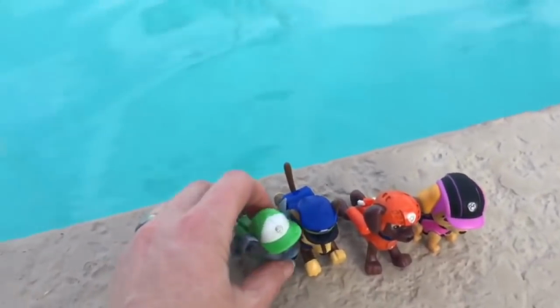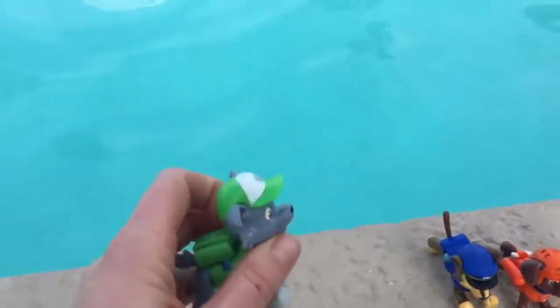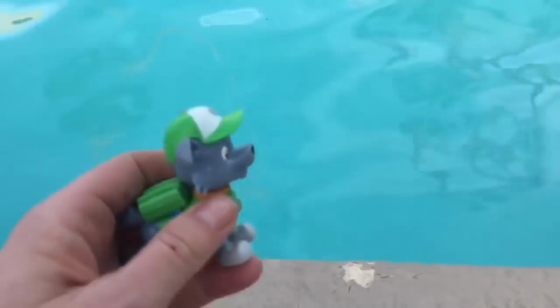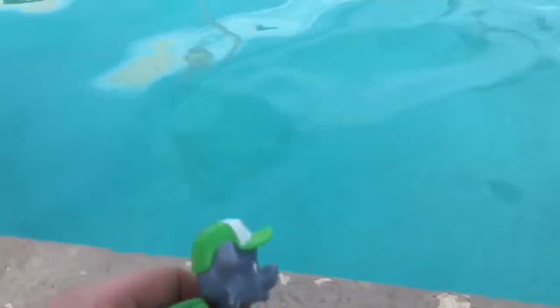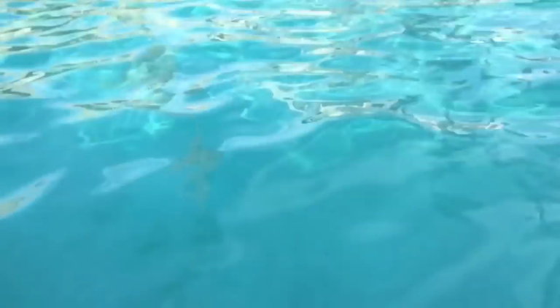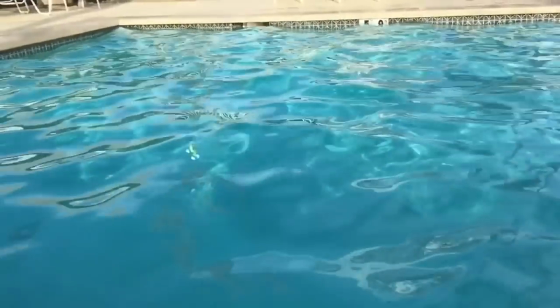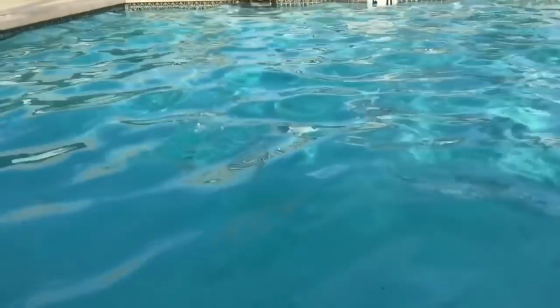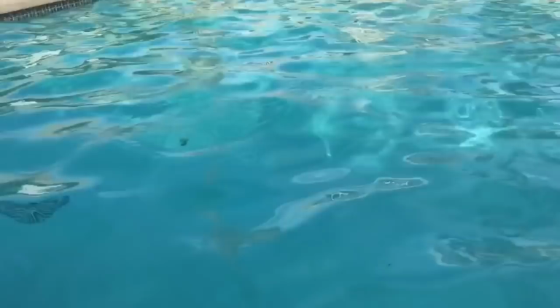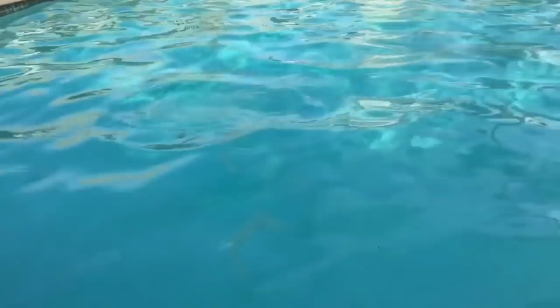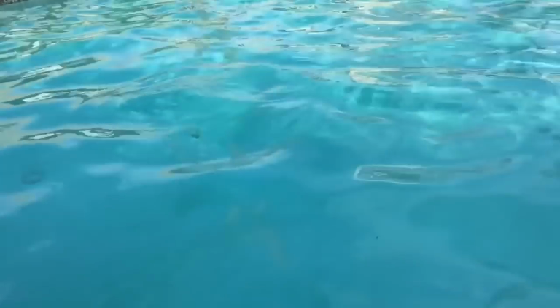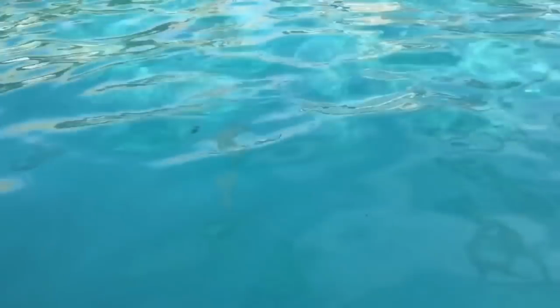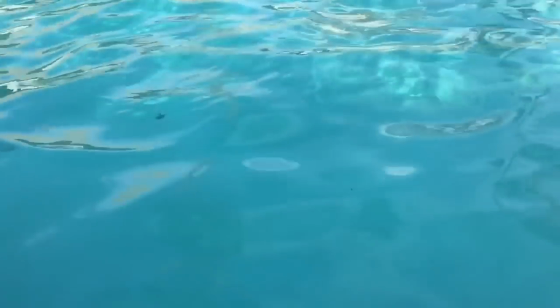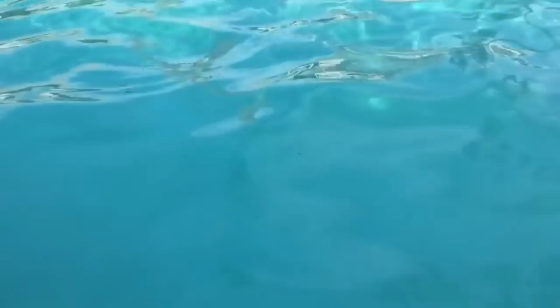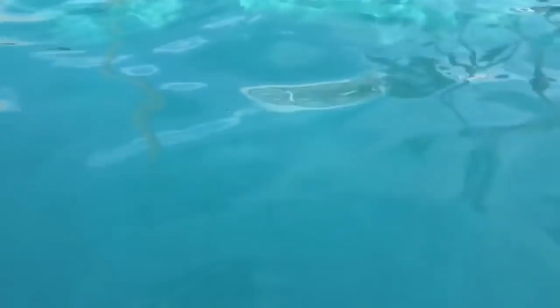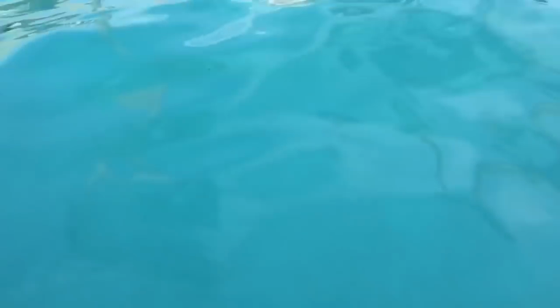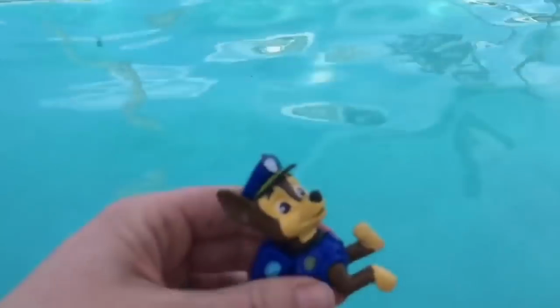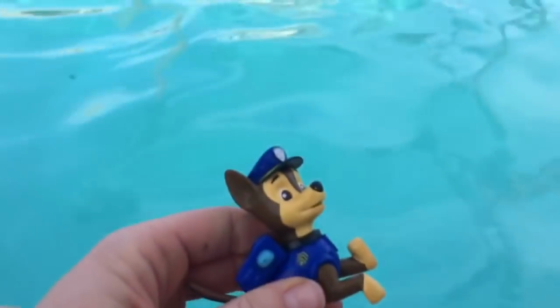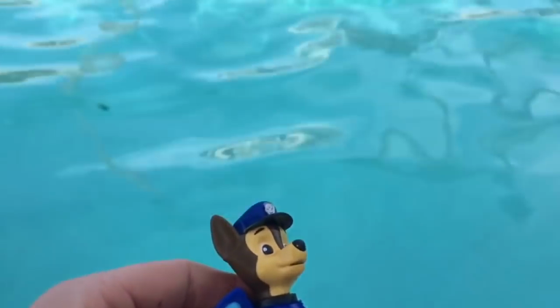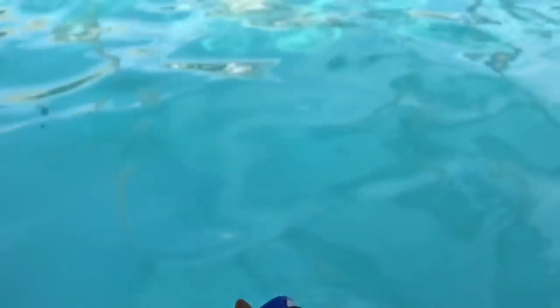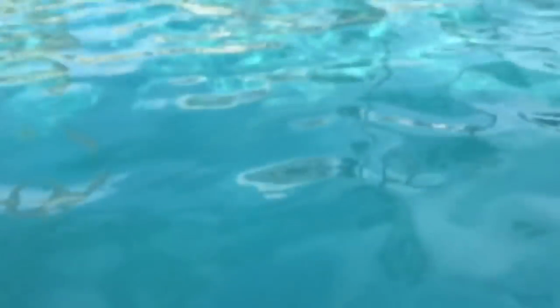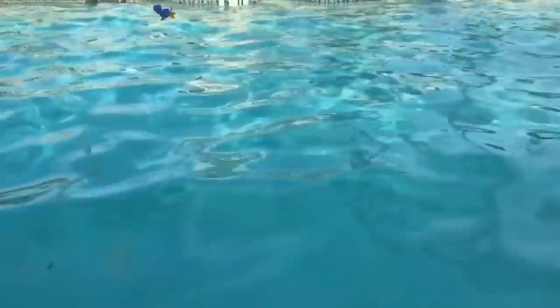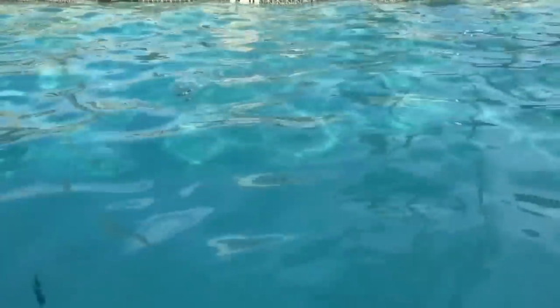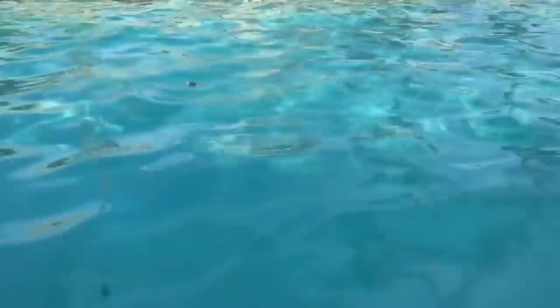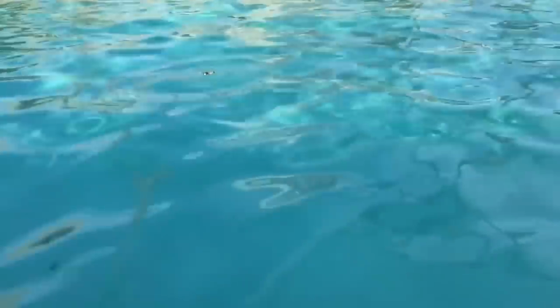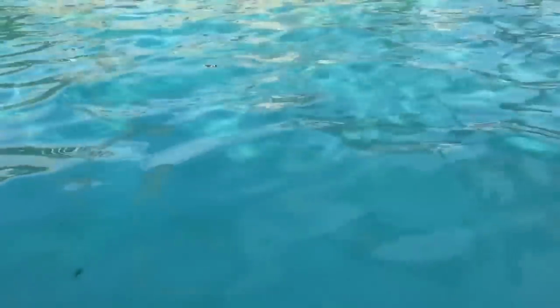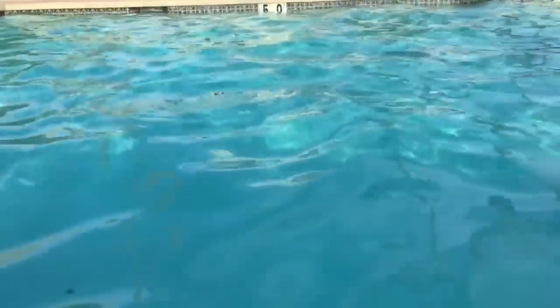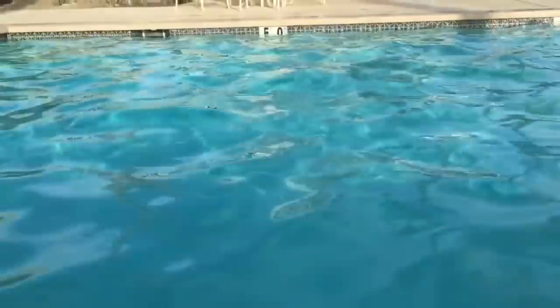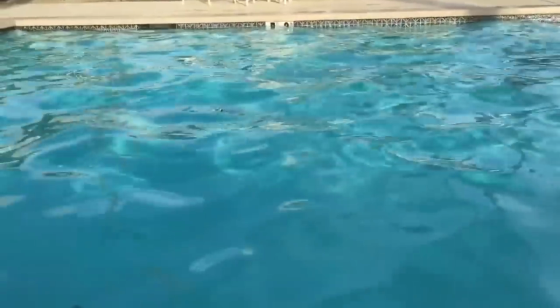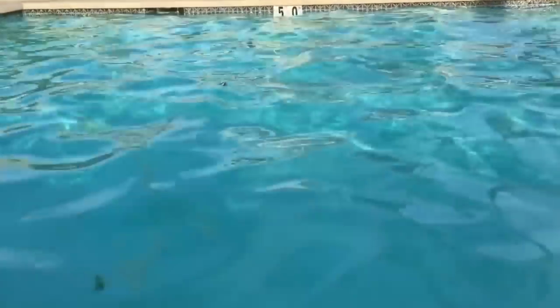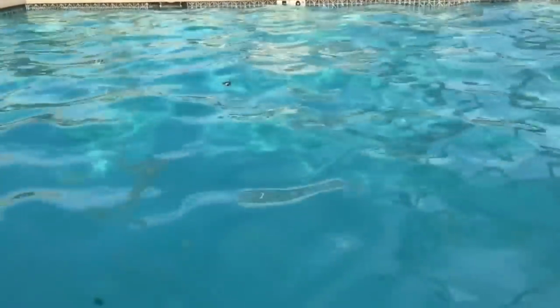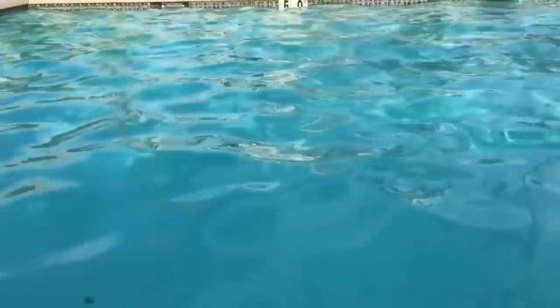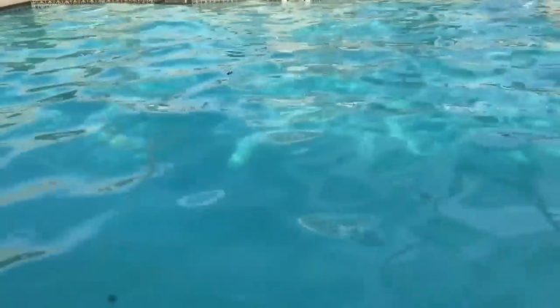And I'm sorry Rocky, I know you don't like water. And he sinks. And now Chase is on the case. He floats! Our first Paw Patrol toy that floats.